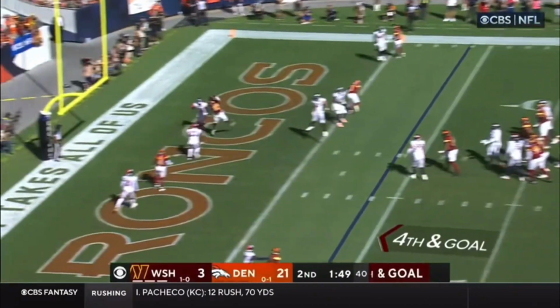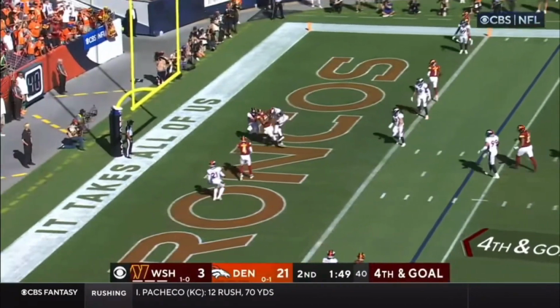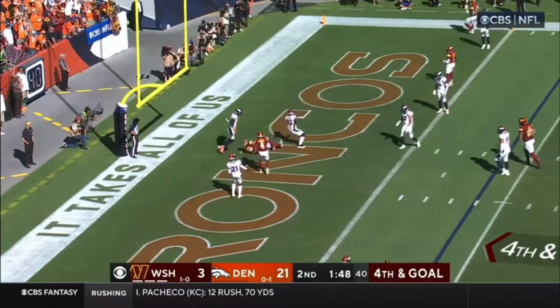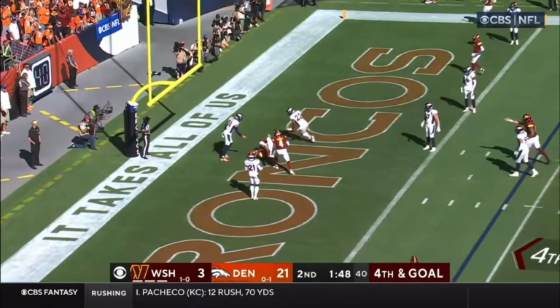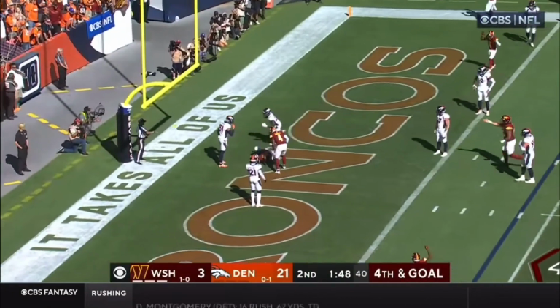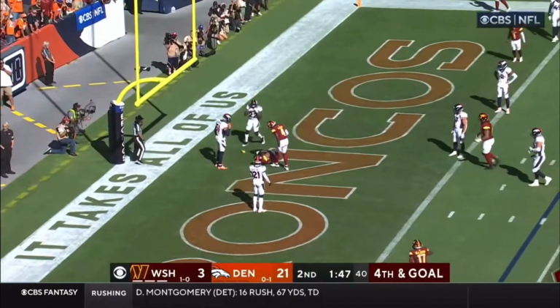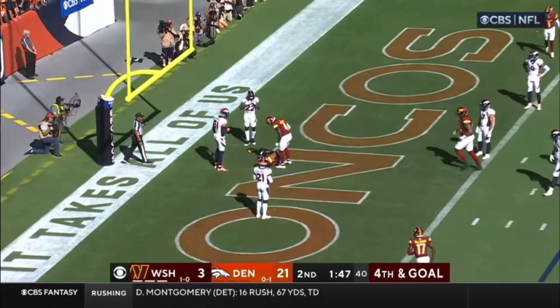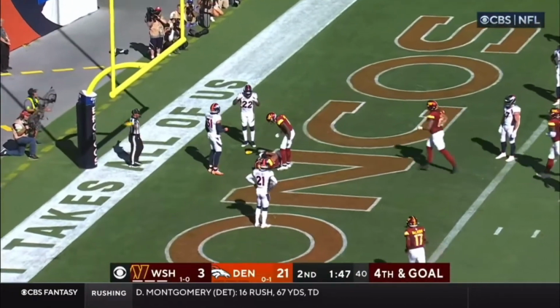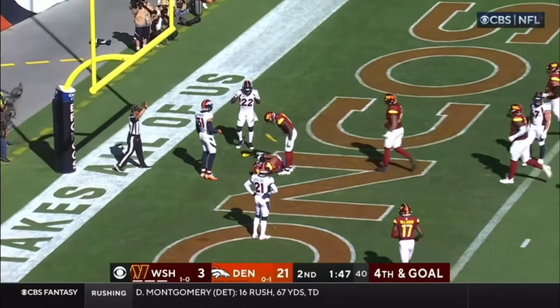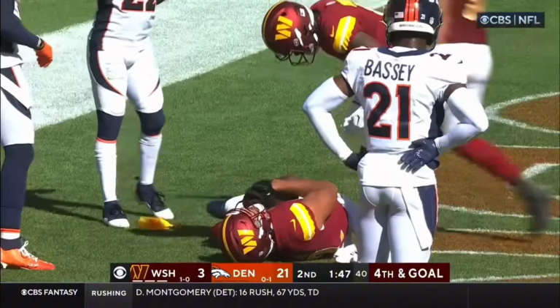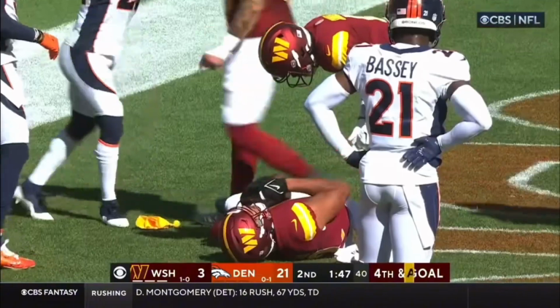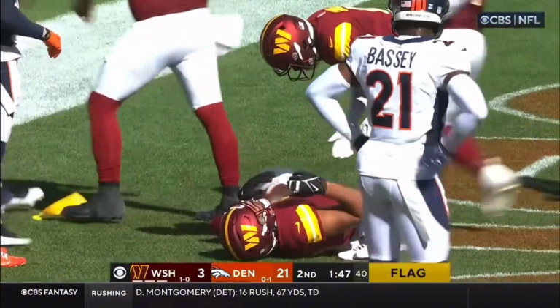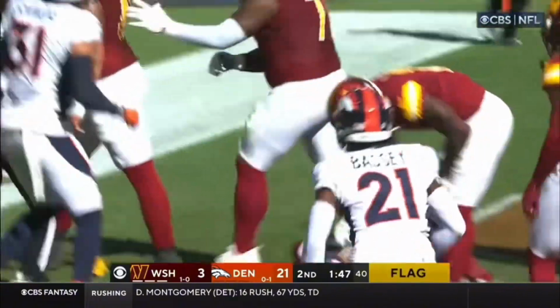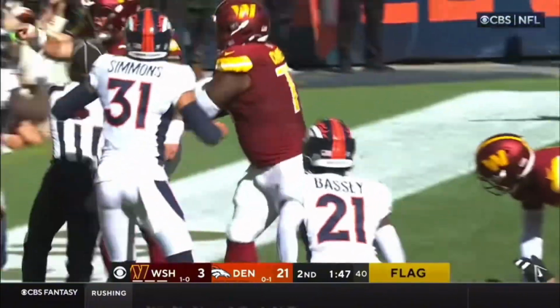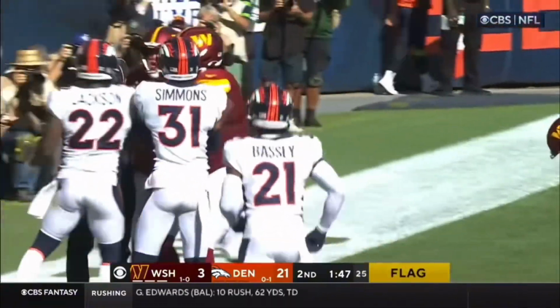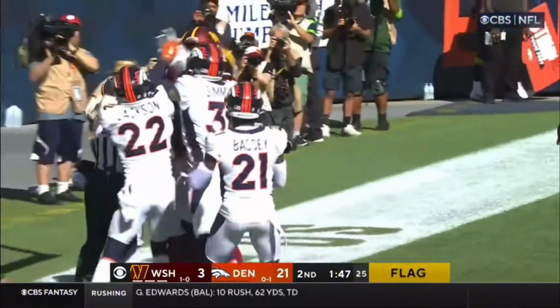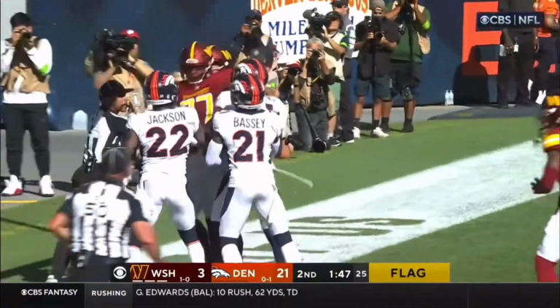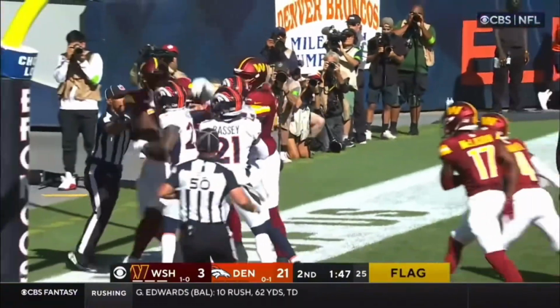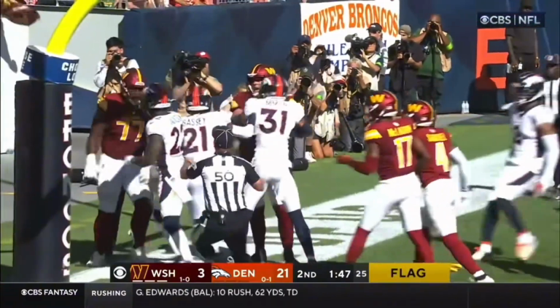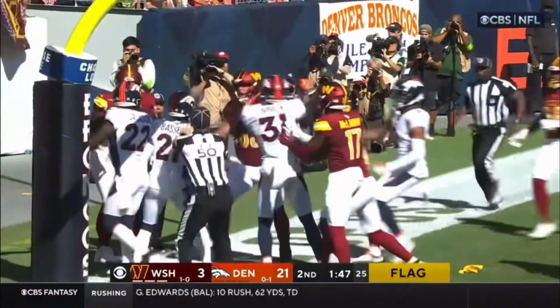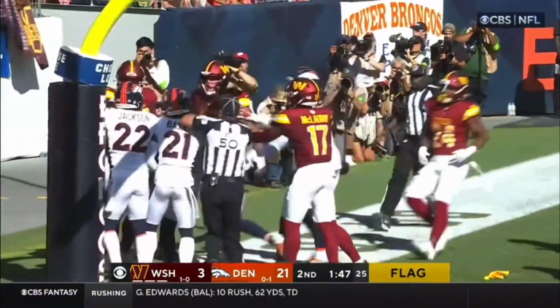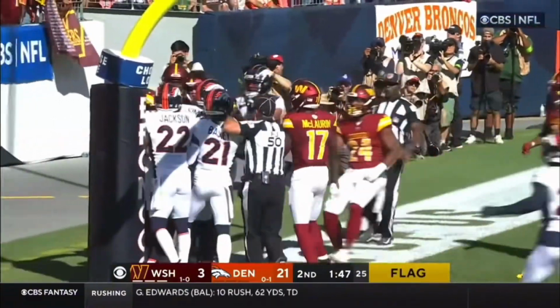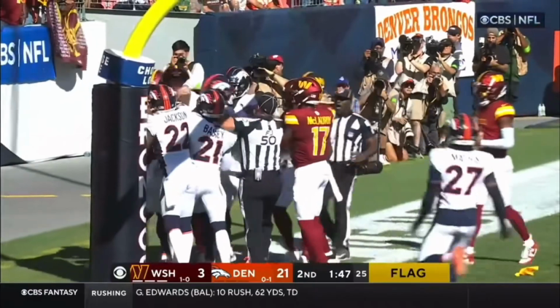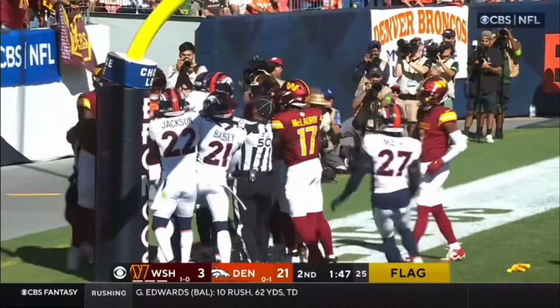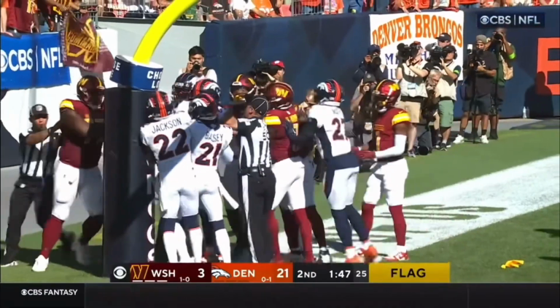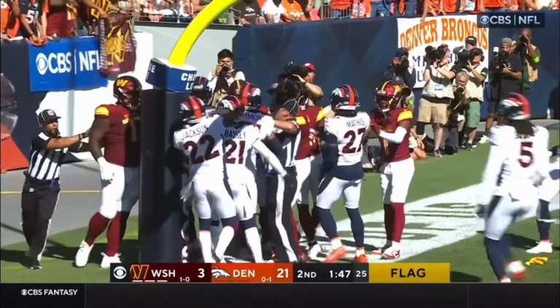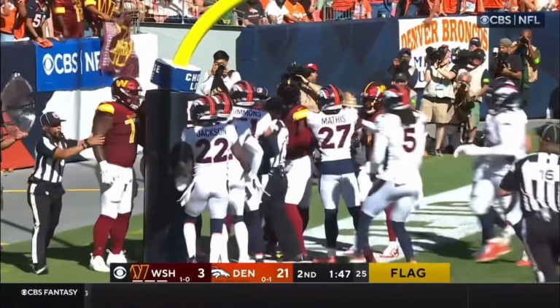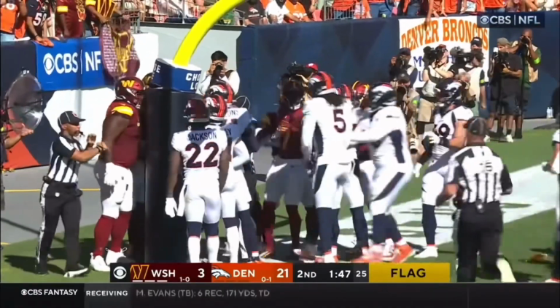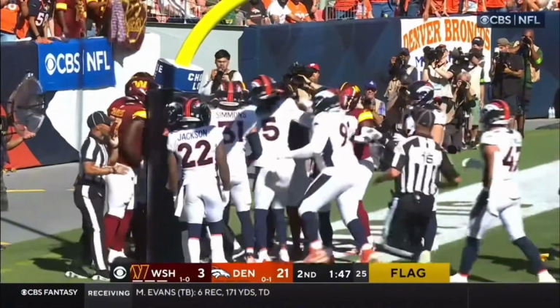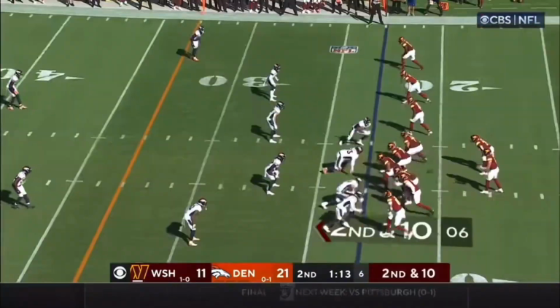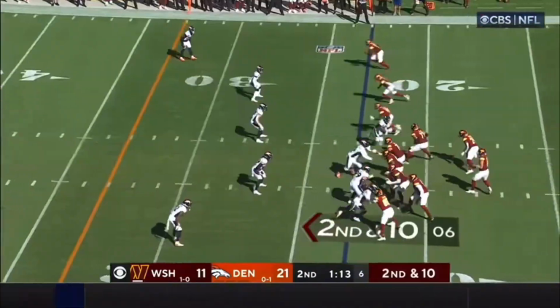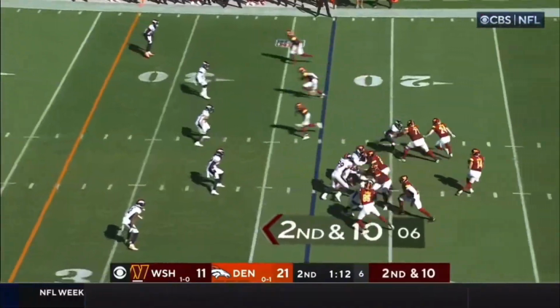Fourth down. Pass to the end zone — it is caught! Logan Thomas. And he took a shot. Who took a shot? Kareem Jackson. My goodness. Very thin for the Broncos.